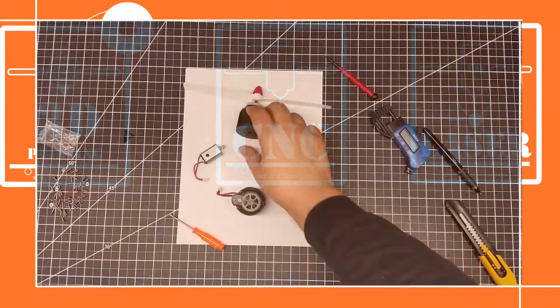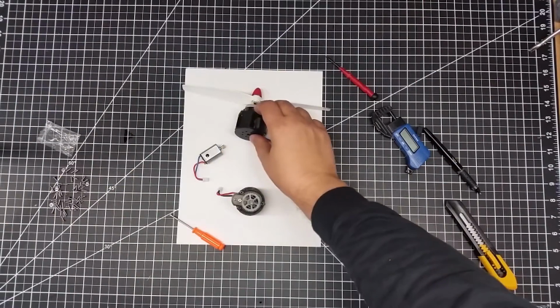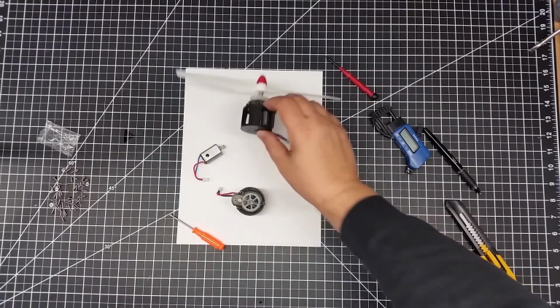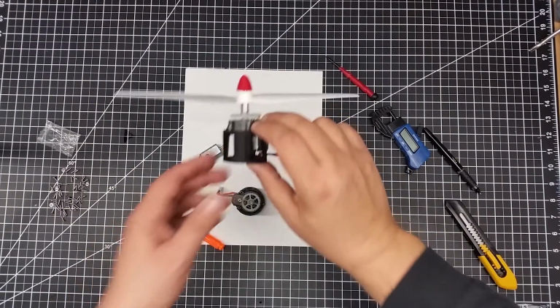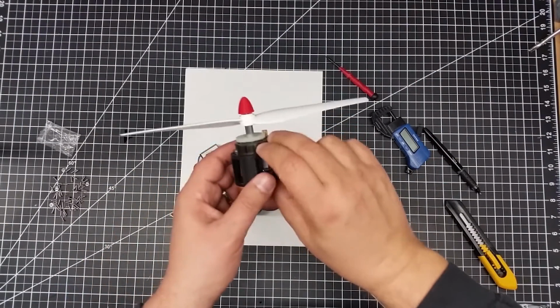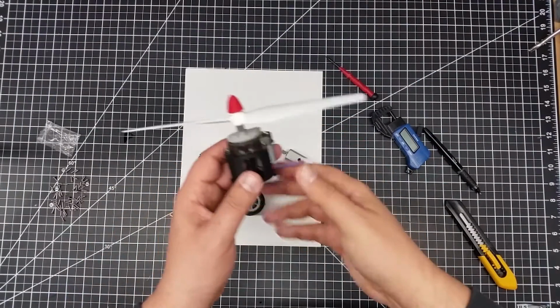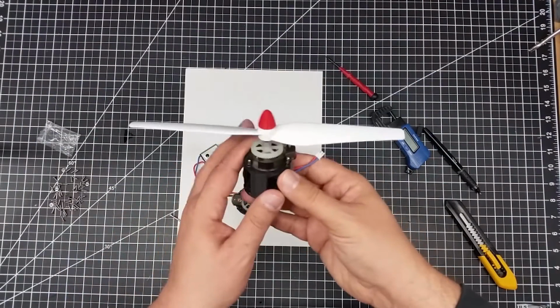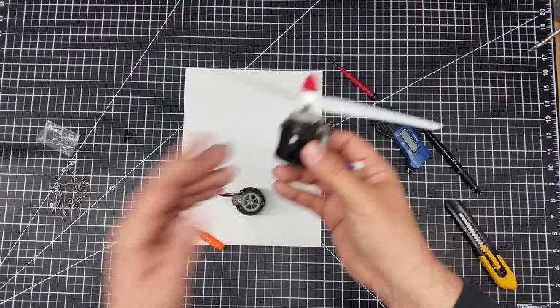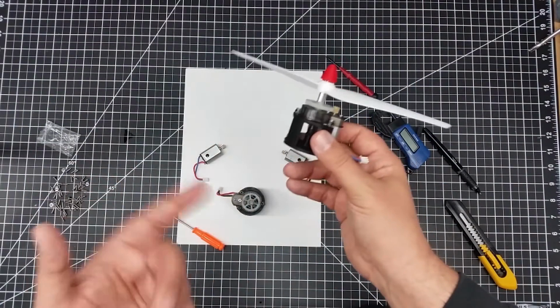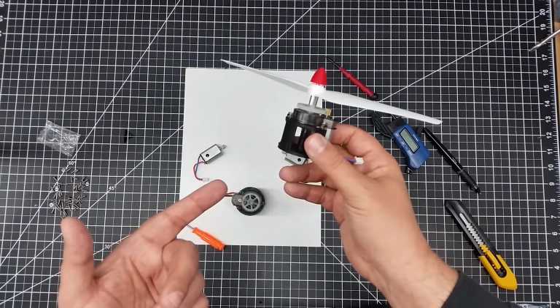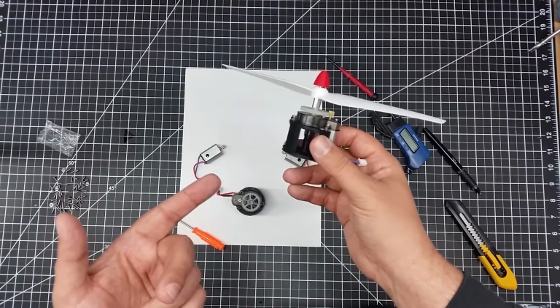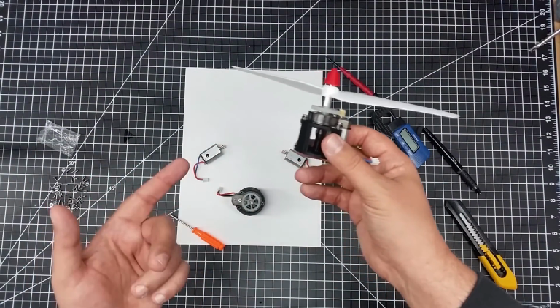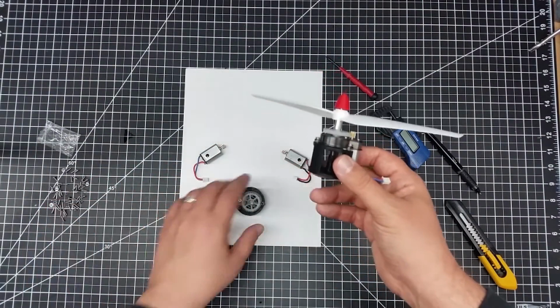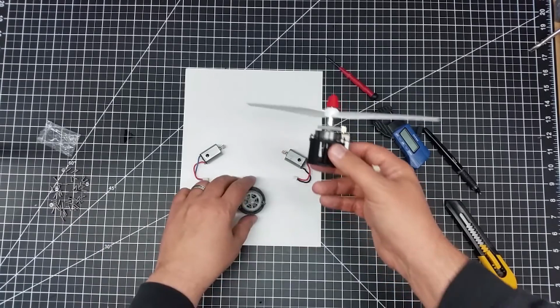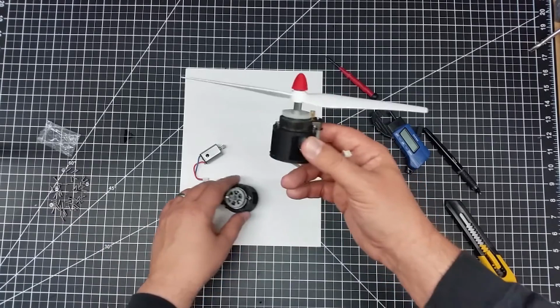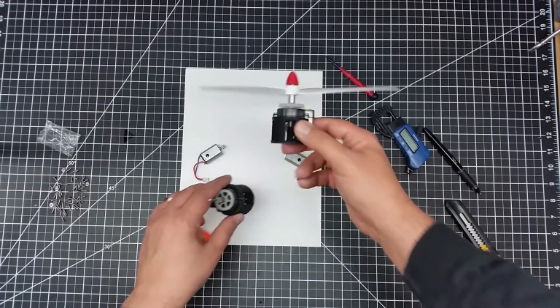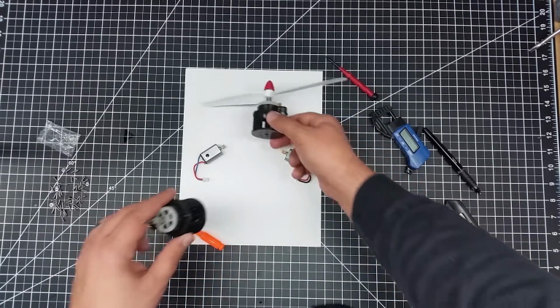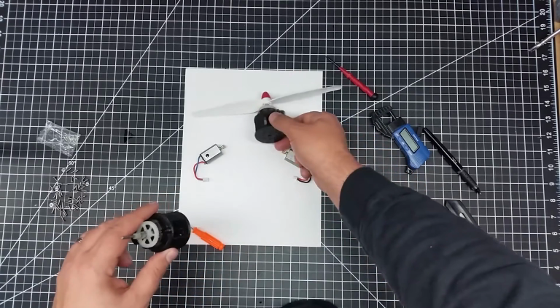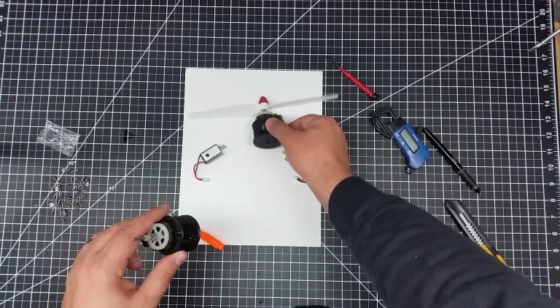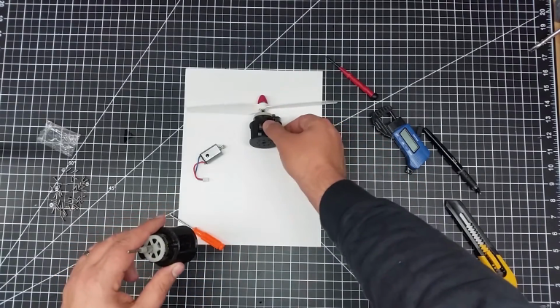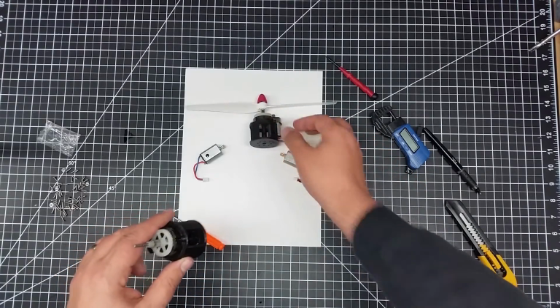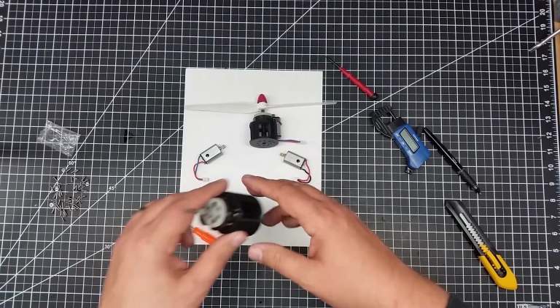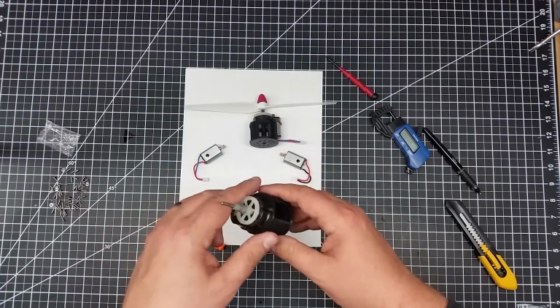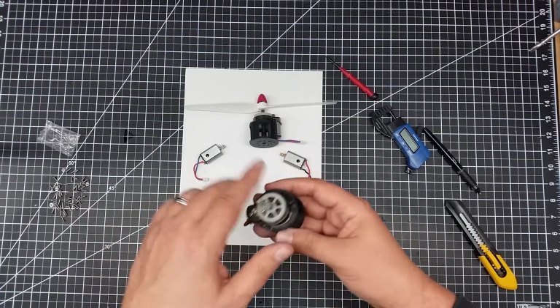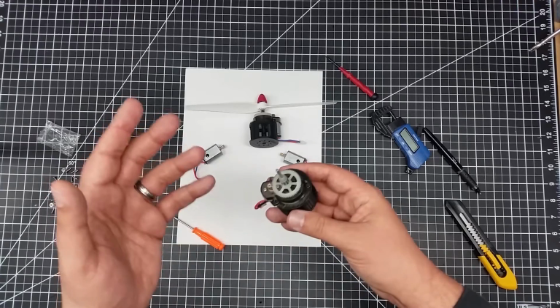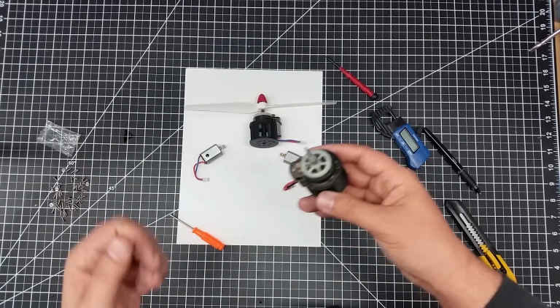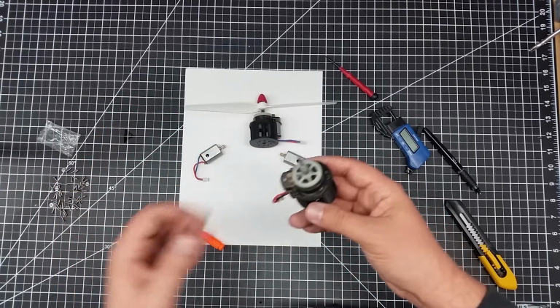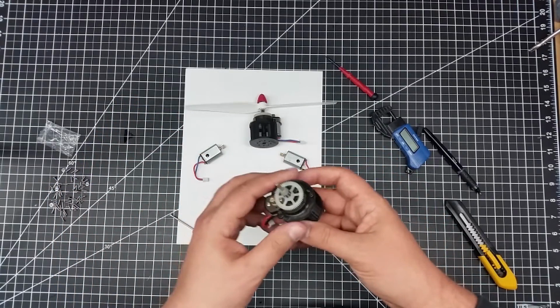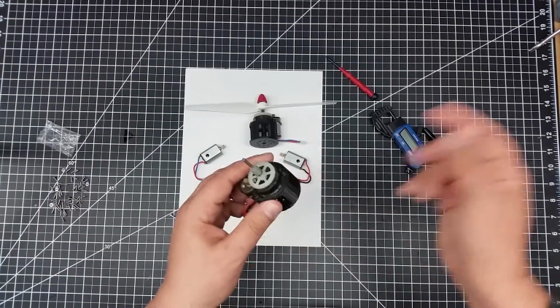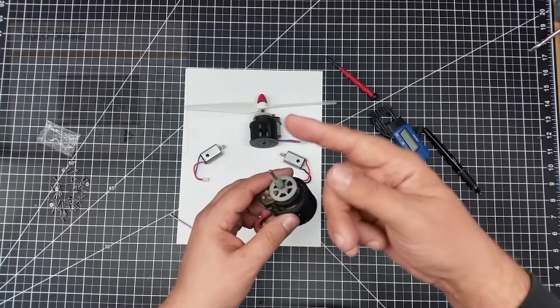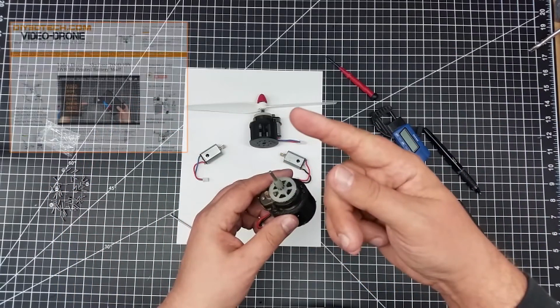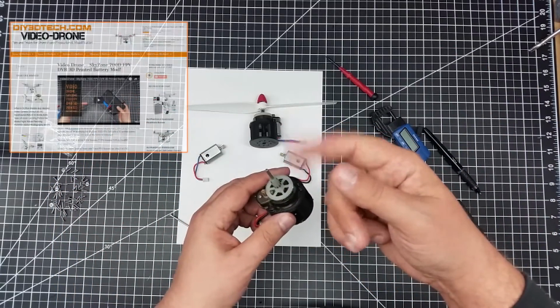Welcome to this edition of DIY3Dtech.com. In this episode, I wanted to share a little bit of this. One of the things that I've done, thanks to Robert over at RJMake, is I've gotten into drones. And I've actually started a drone channel over there.